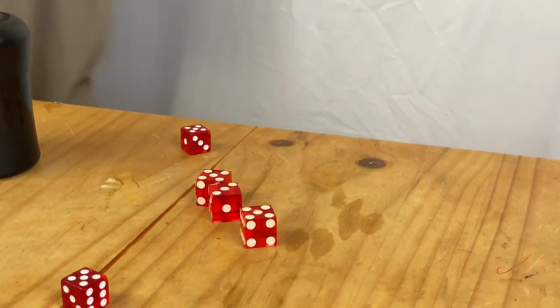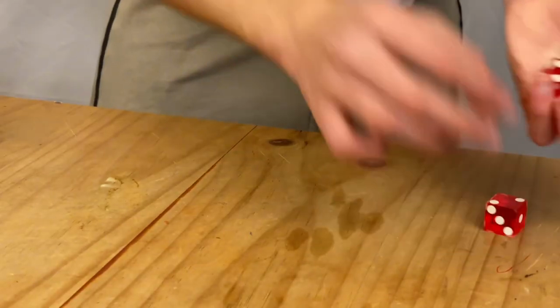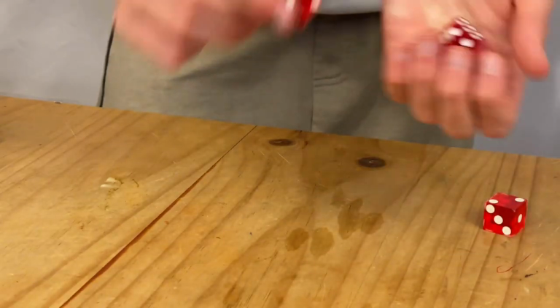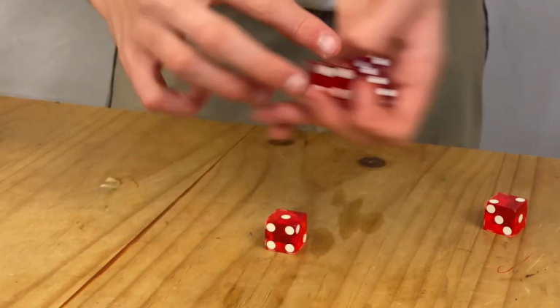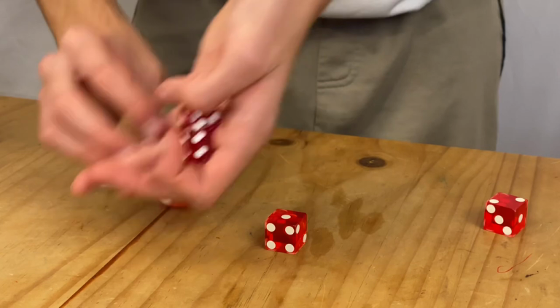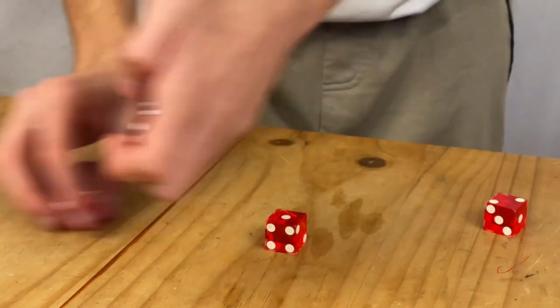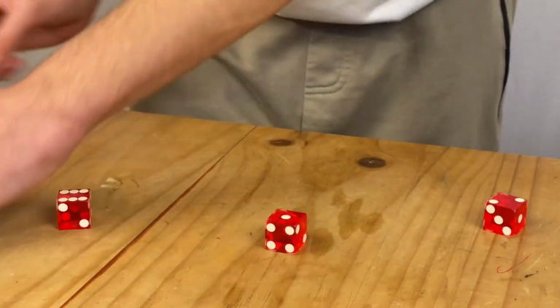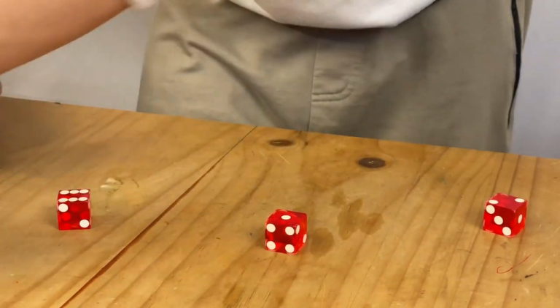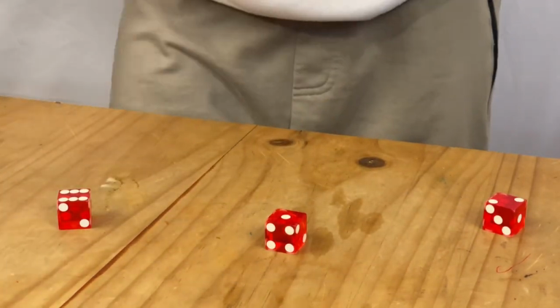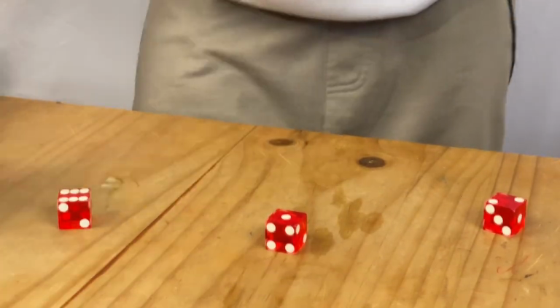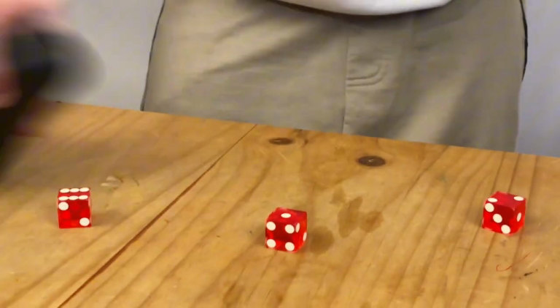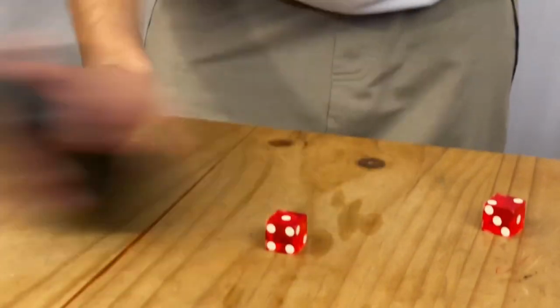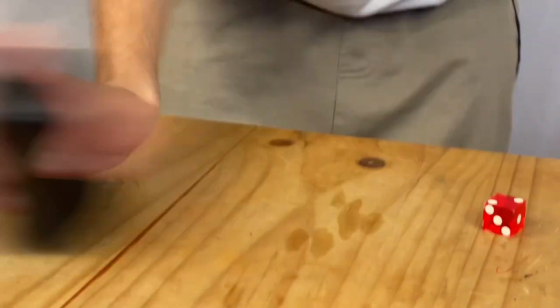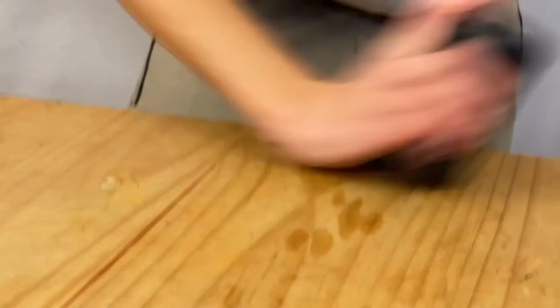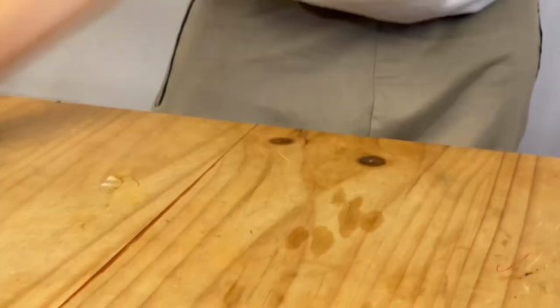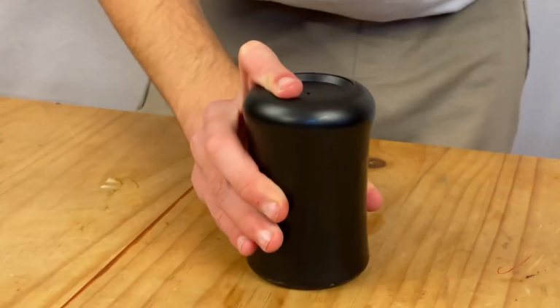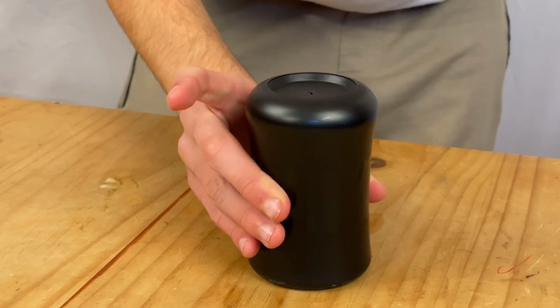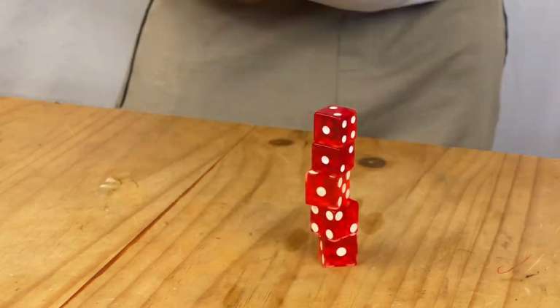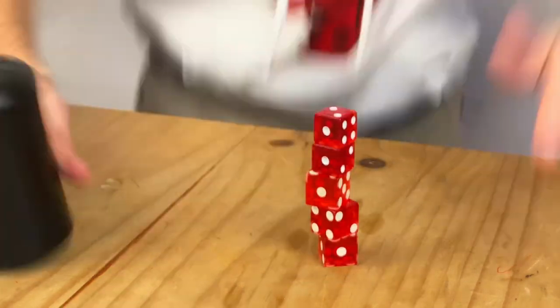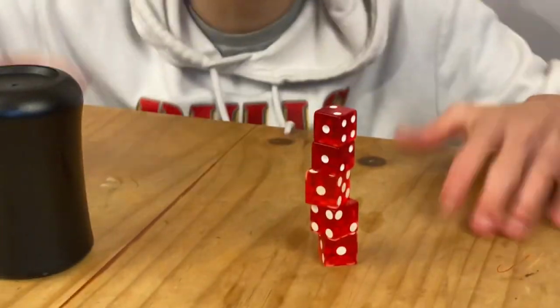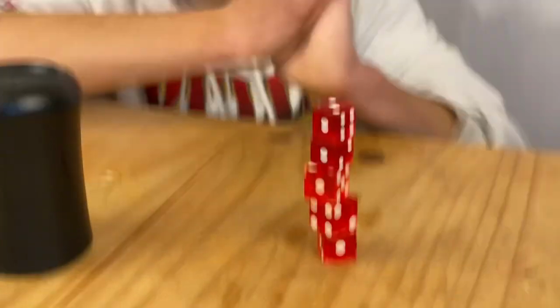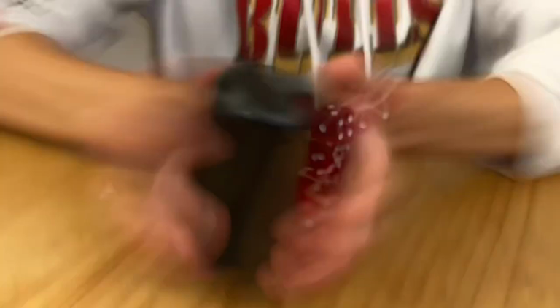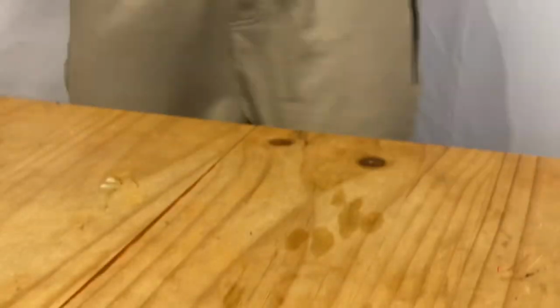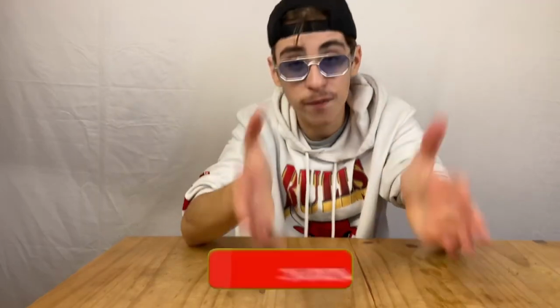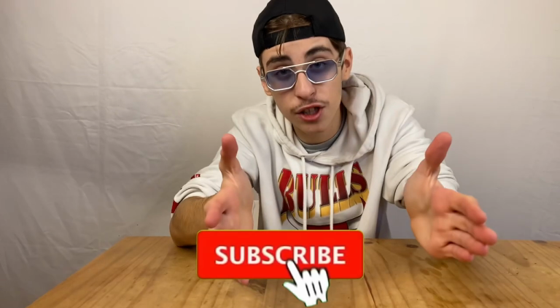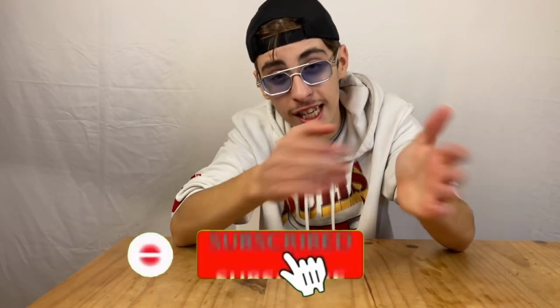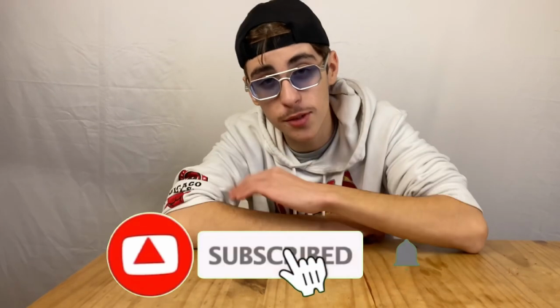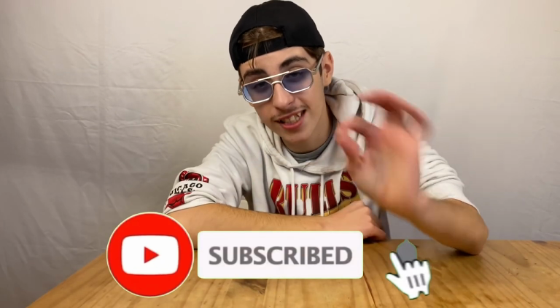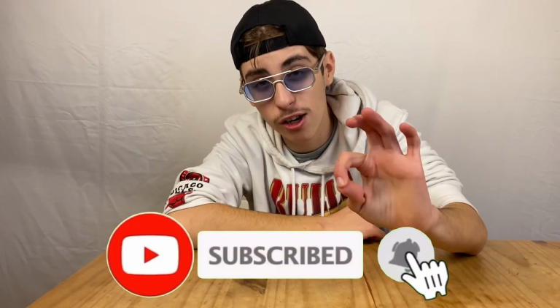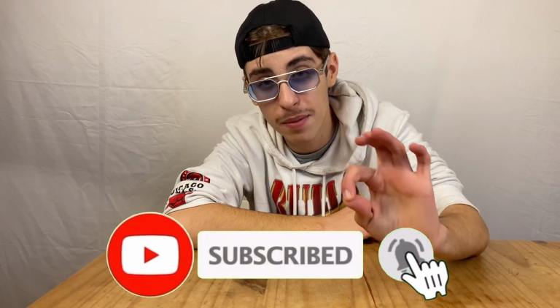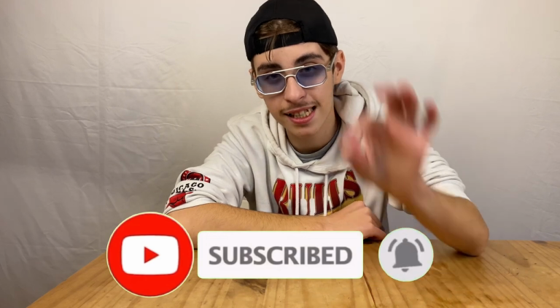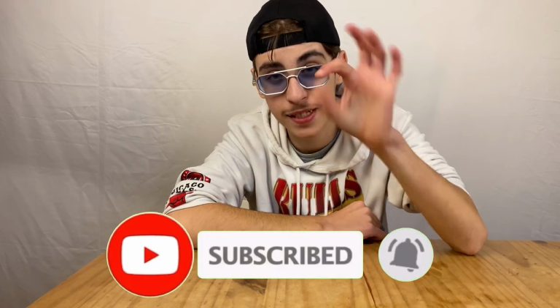I have 30 seconds left on my timer, so this might actually be my last shot. Yes! I can finally answer the question: is it possible to learn dice stacking in under 10 minutes? And the answer is yes.